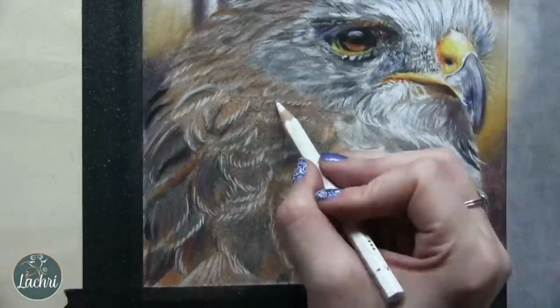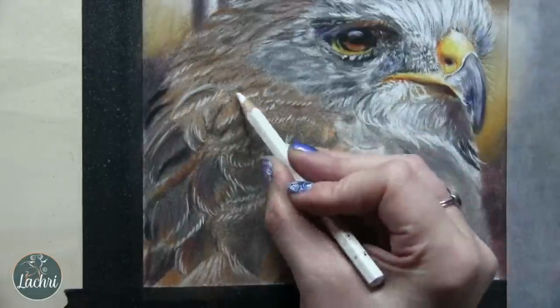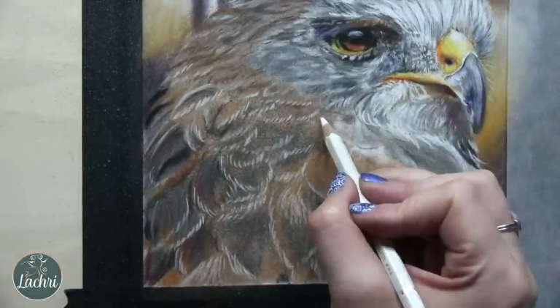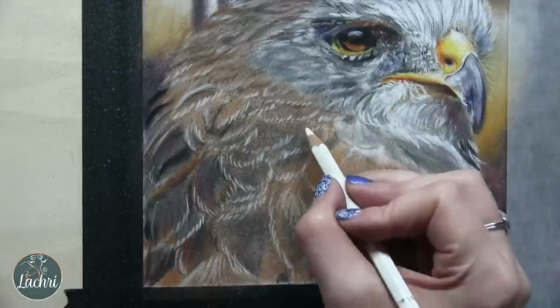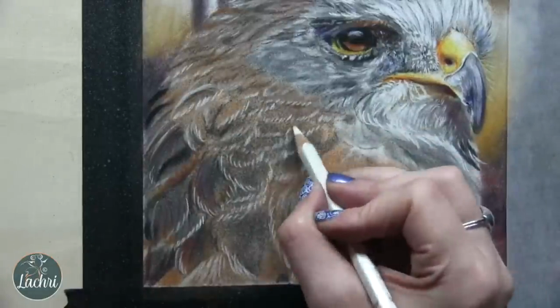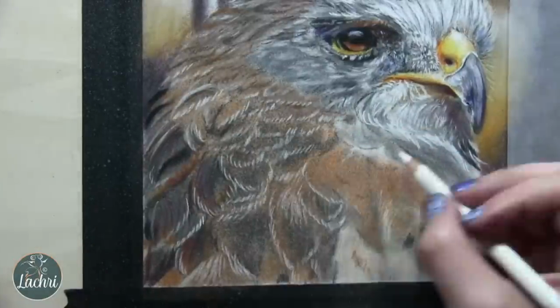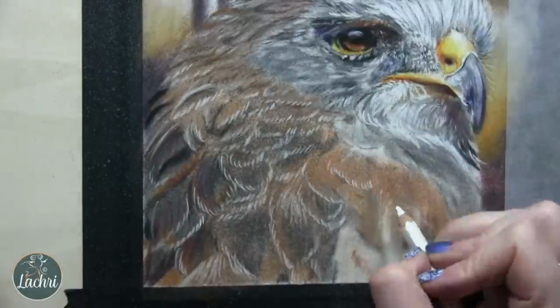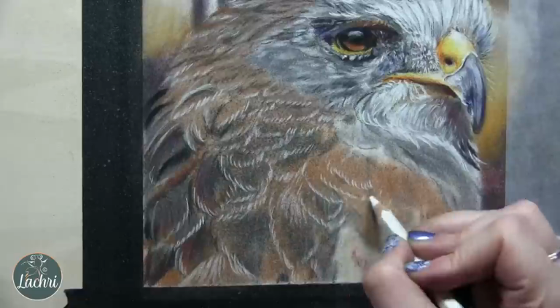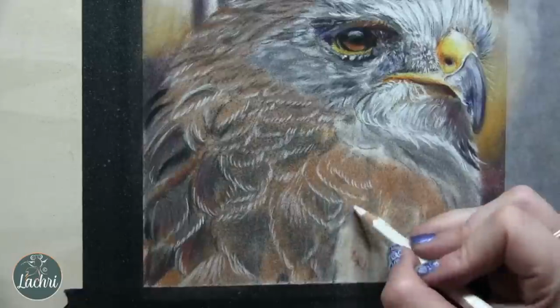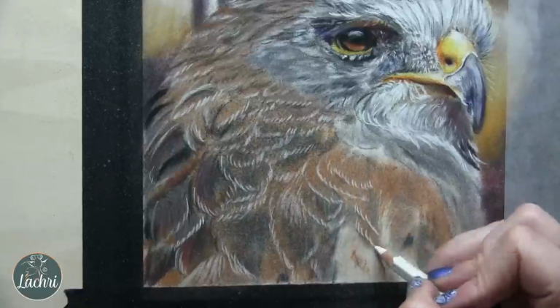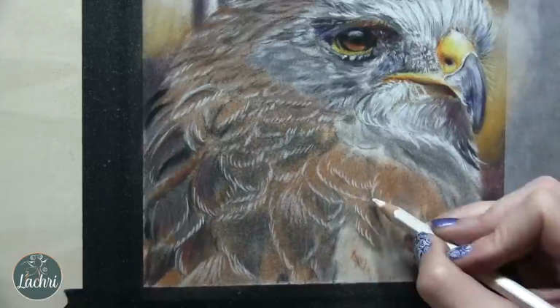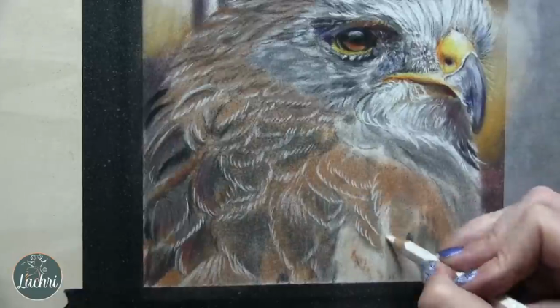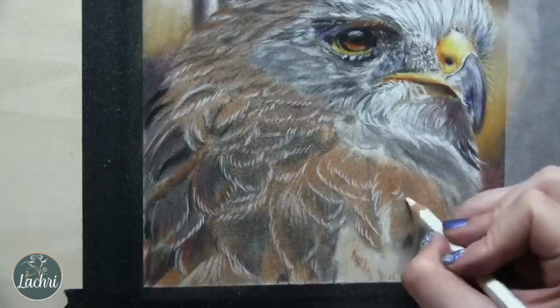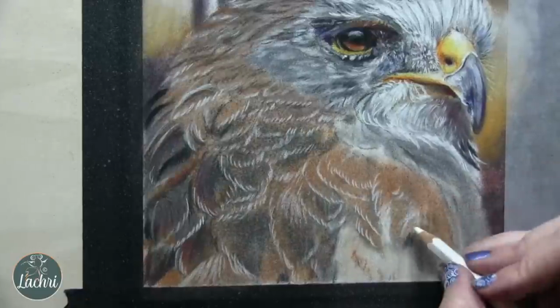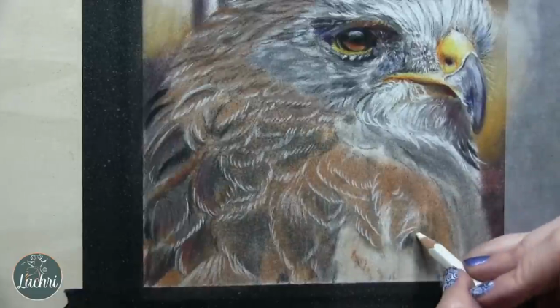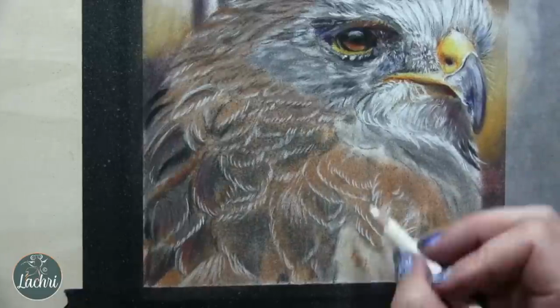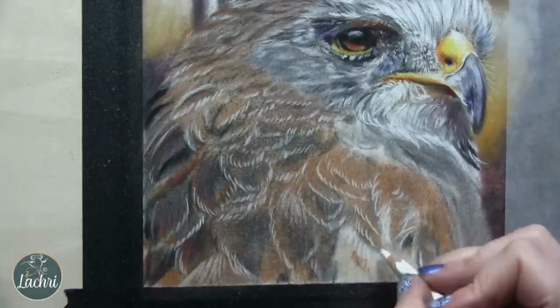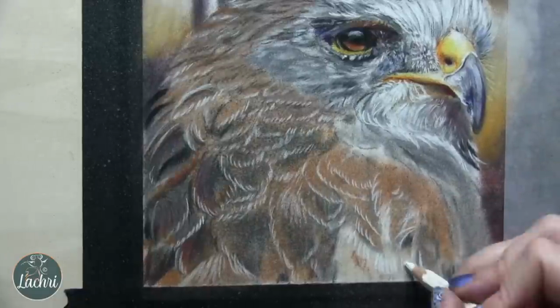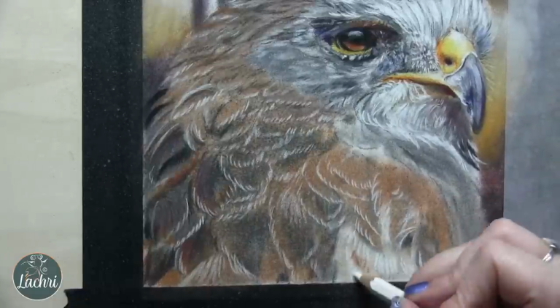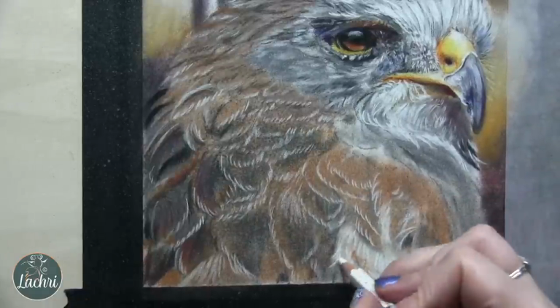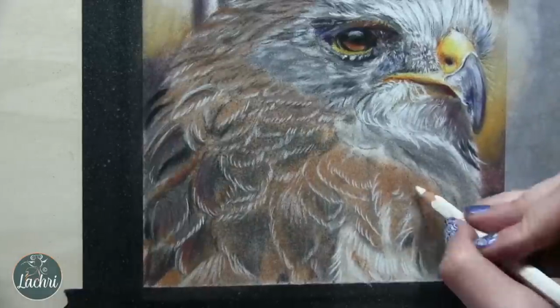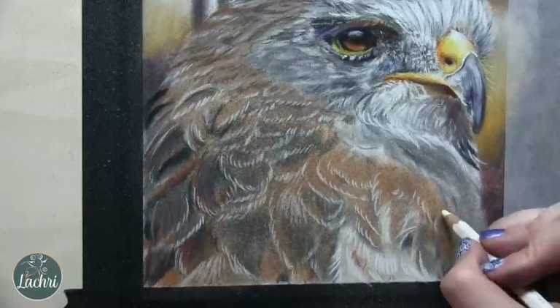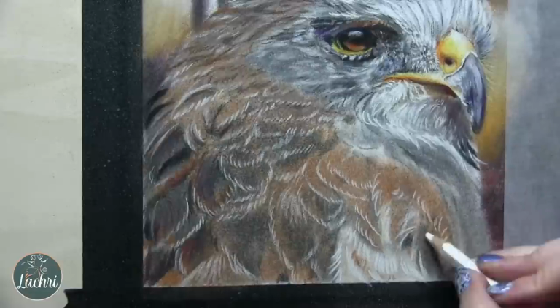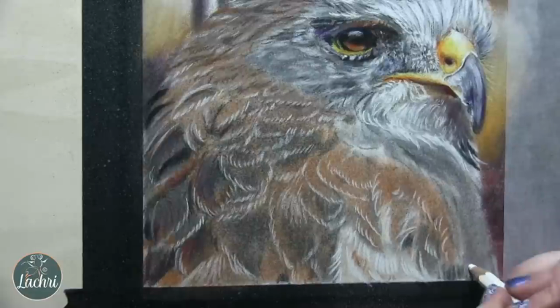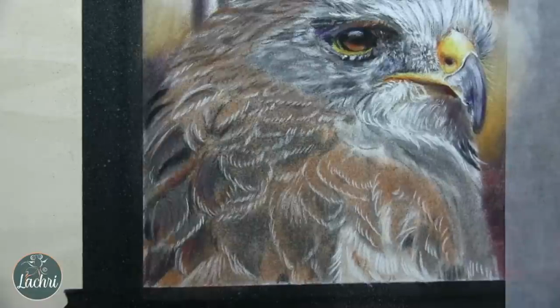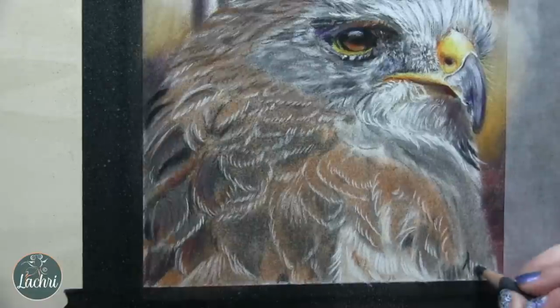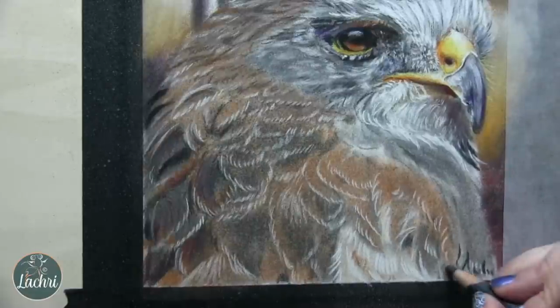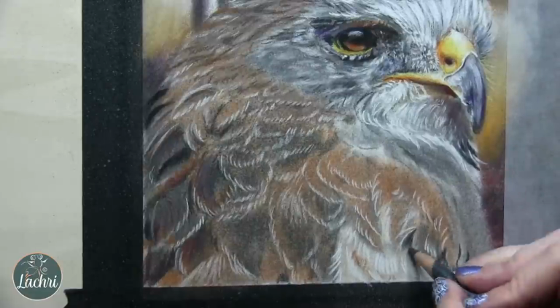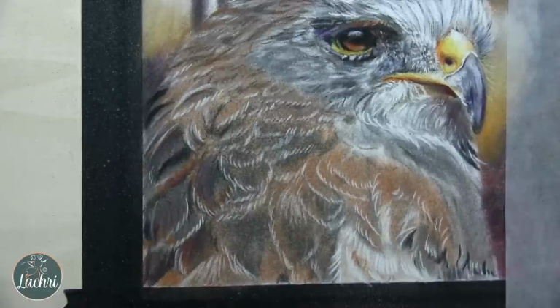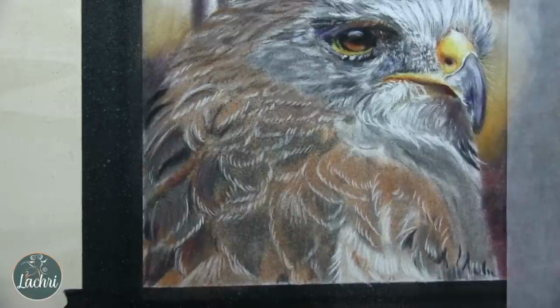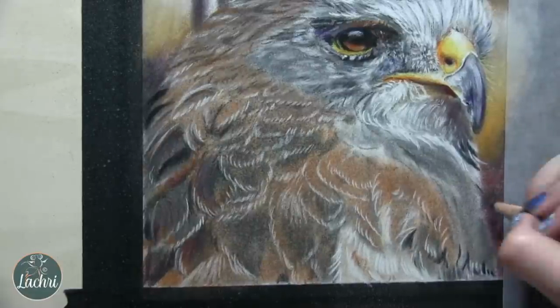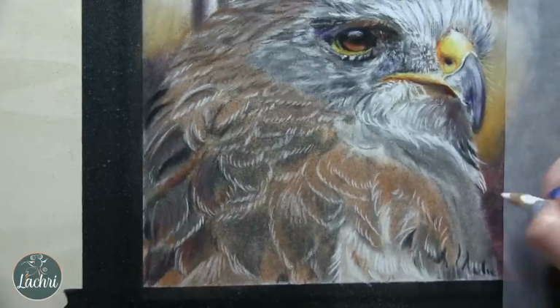The black tape you see my paper taped to the board with is a pH neutral, acid-free art tape. I'll have a link to all of the supplies I'm using in the video description if you're interested.